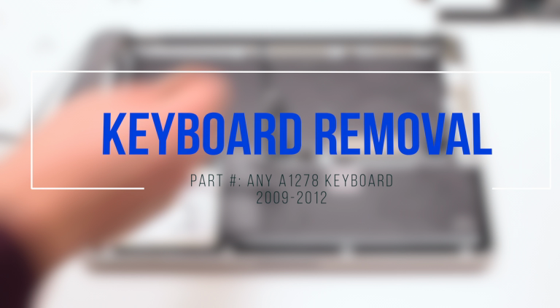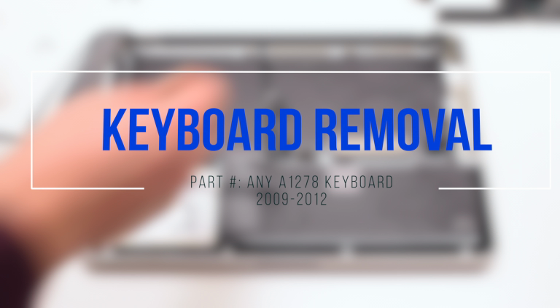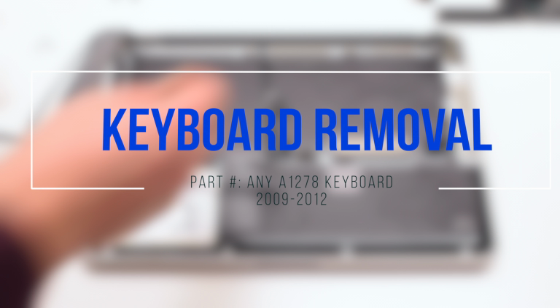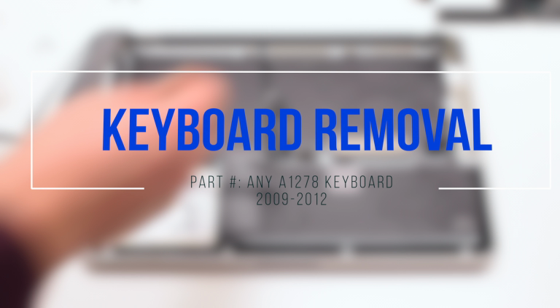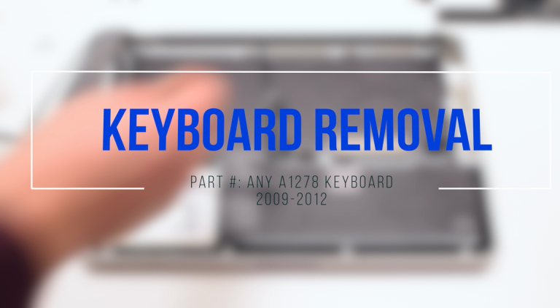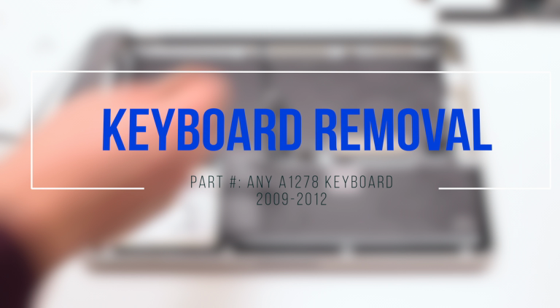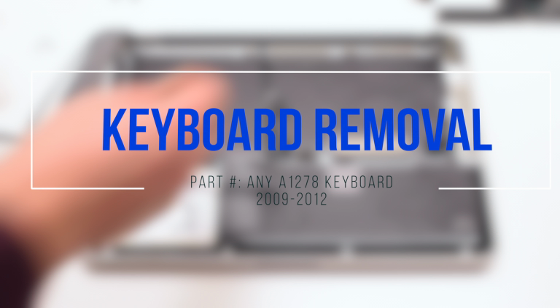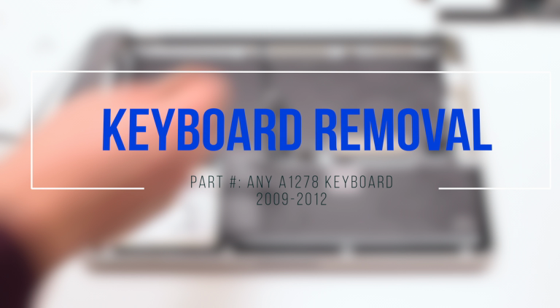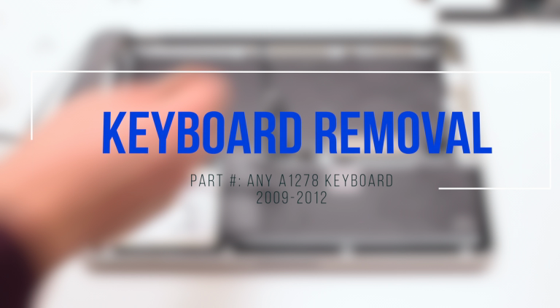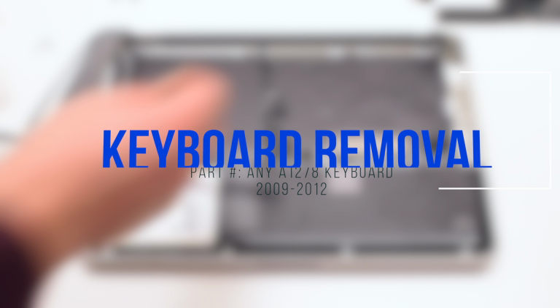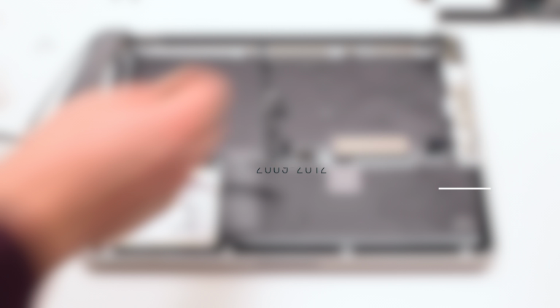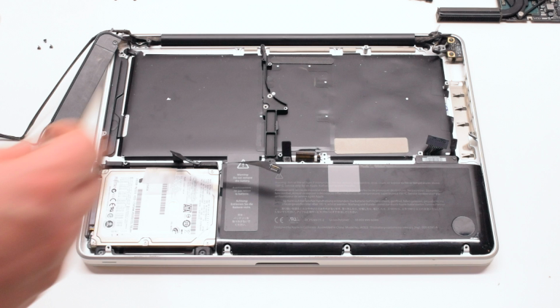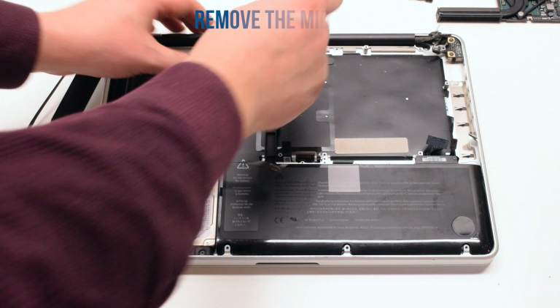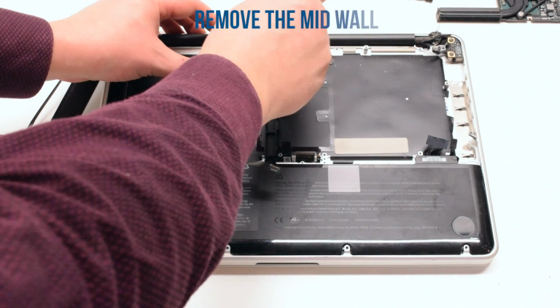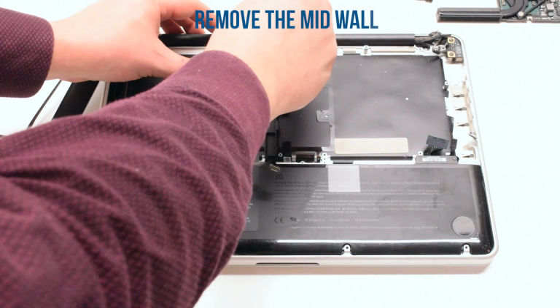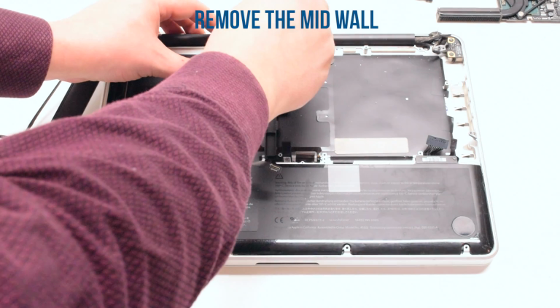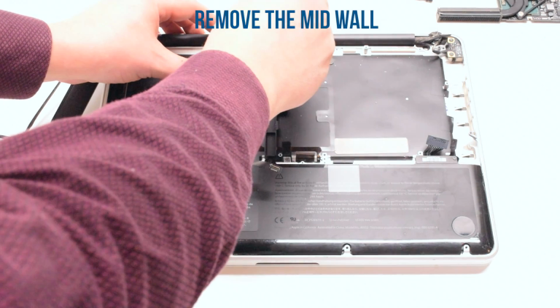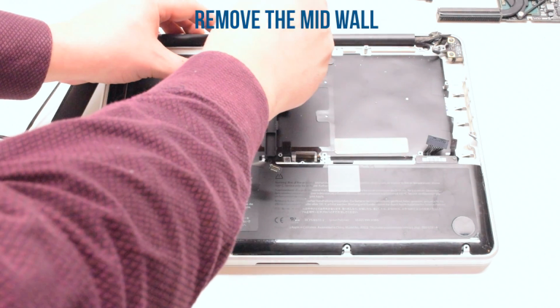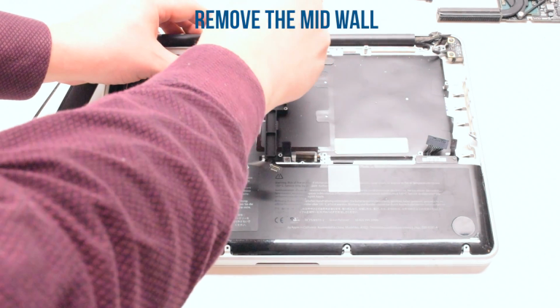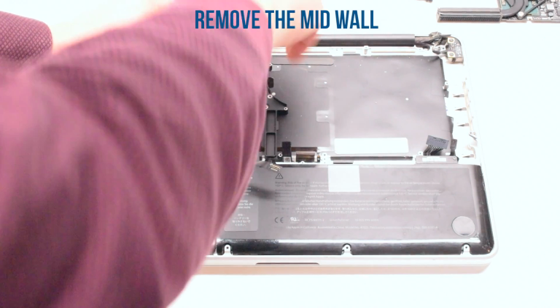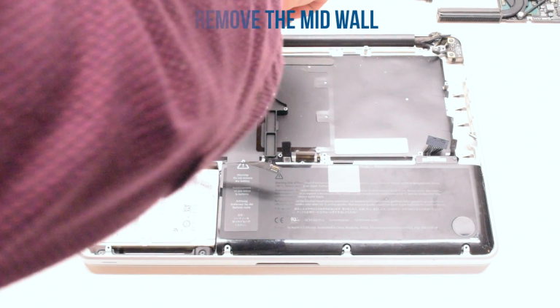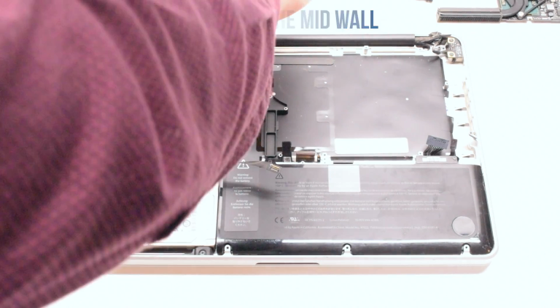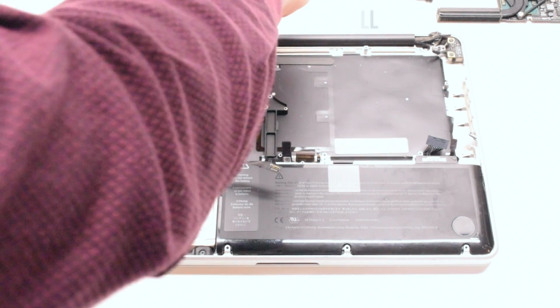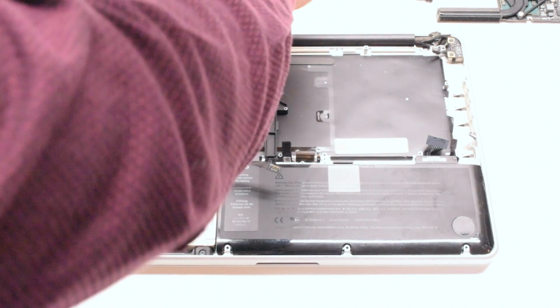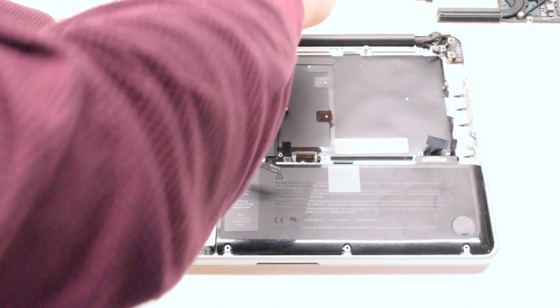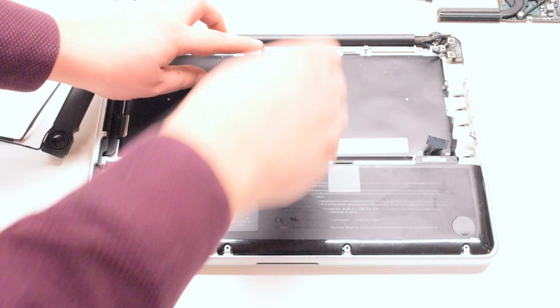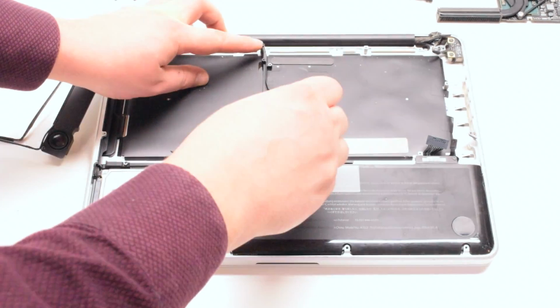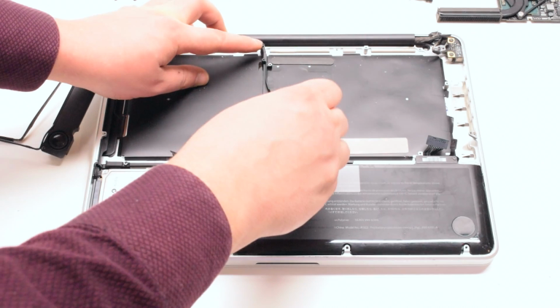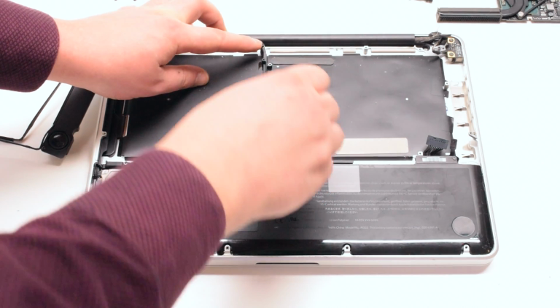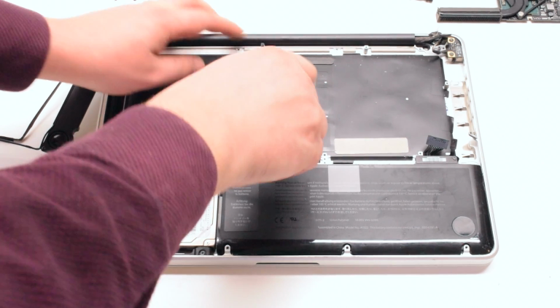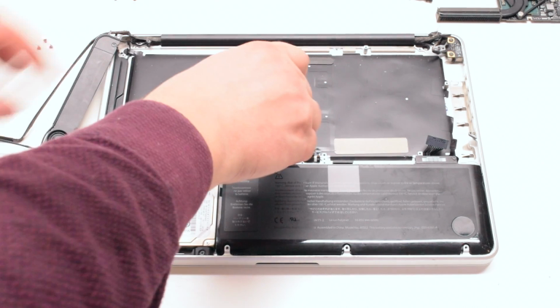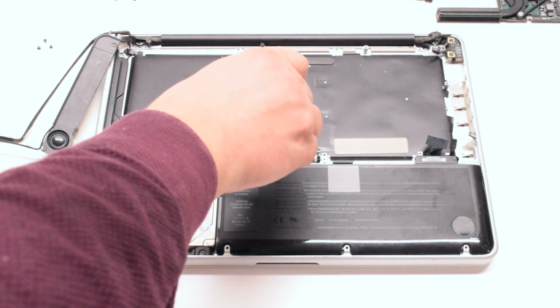Keyboard removal. Remove the mid-wall that's being held in with two Phillips head screws — one on the top and one on the bottom.